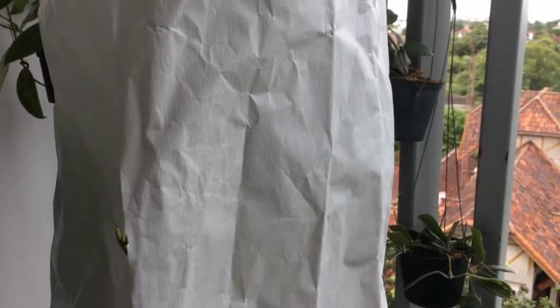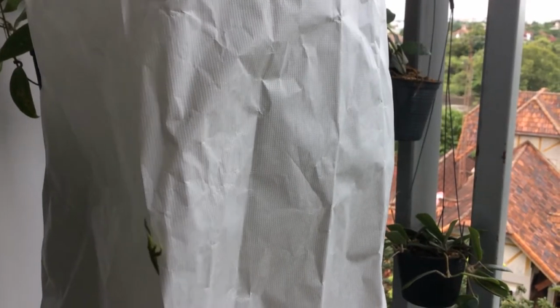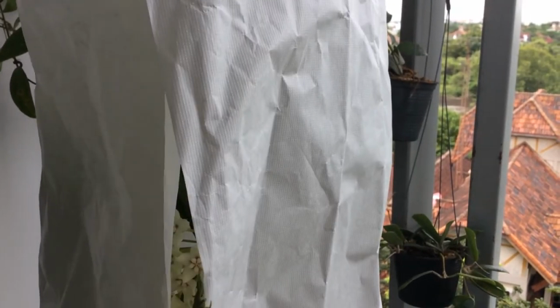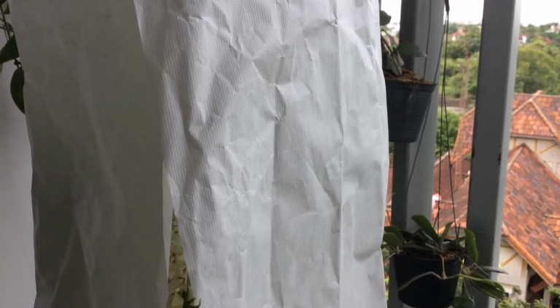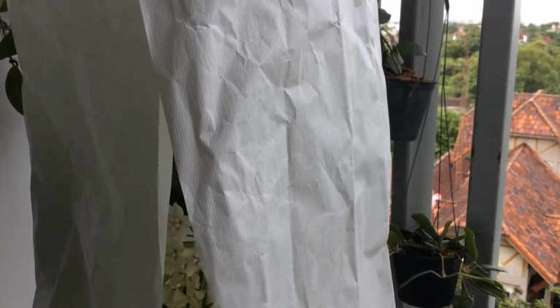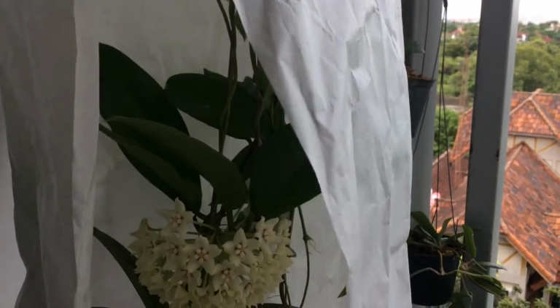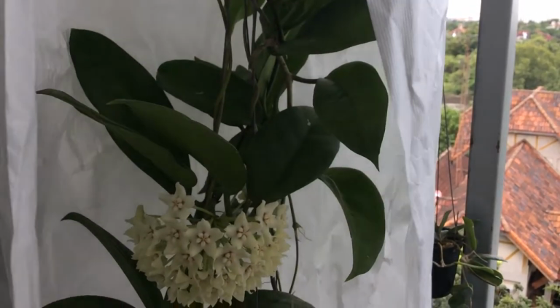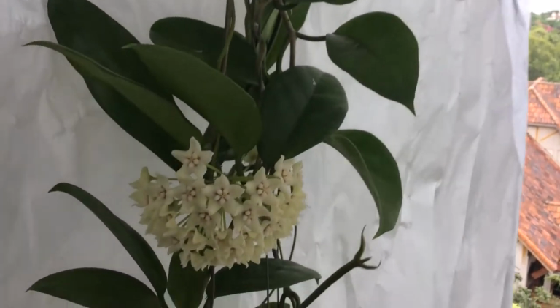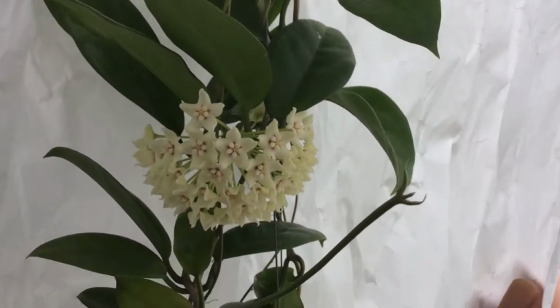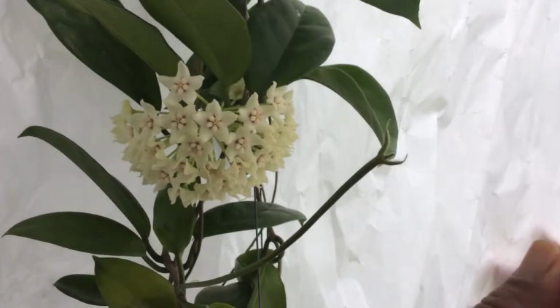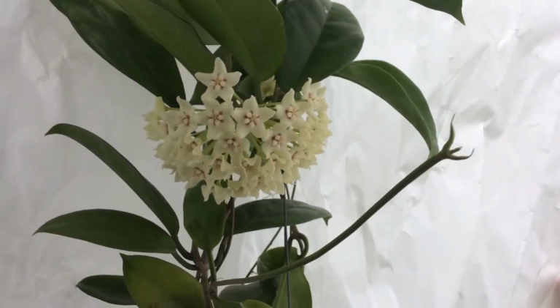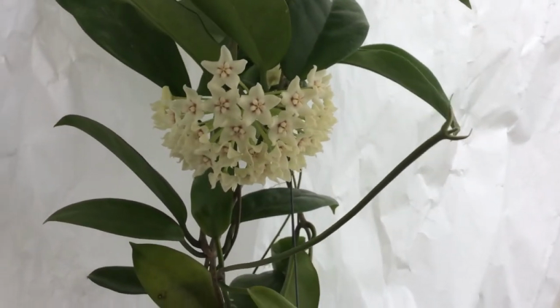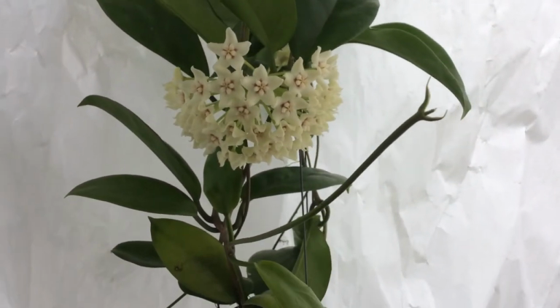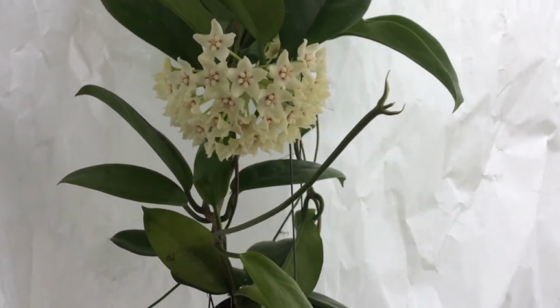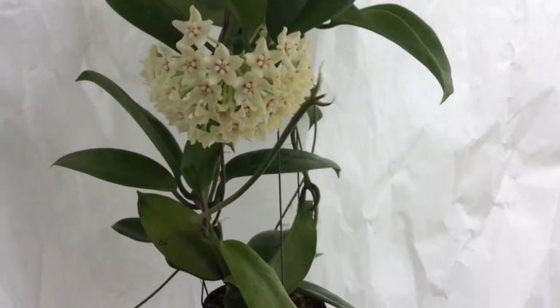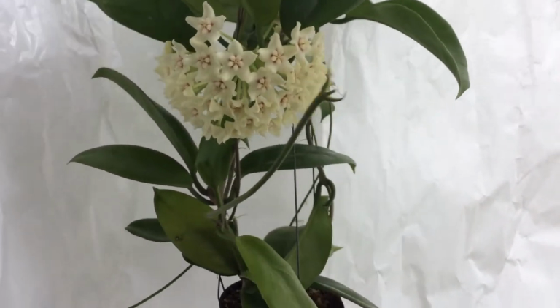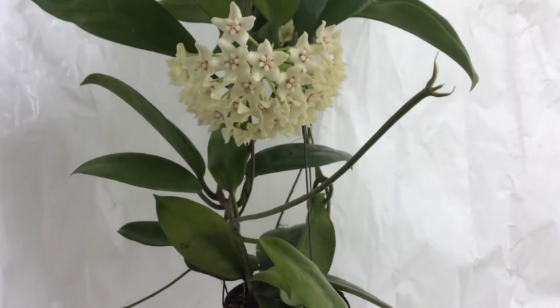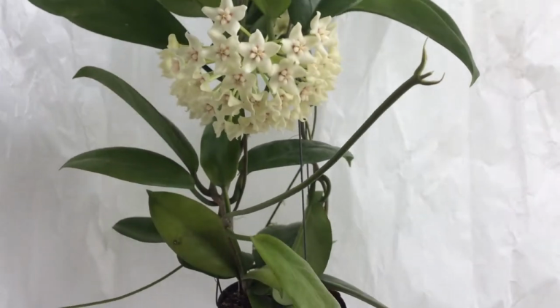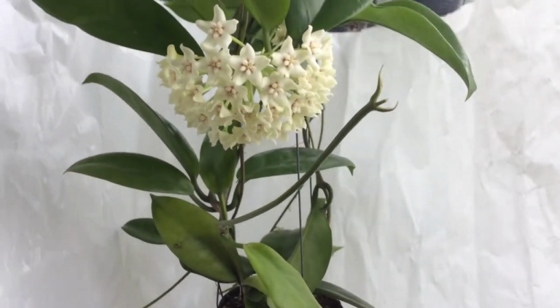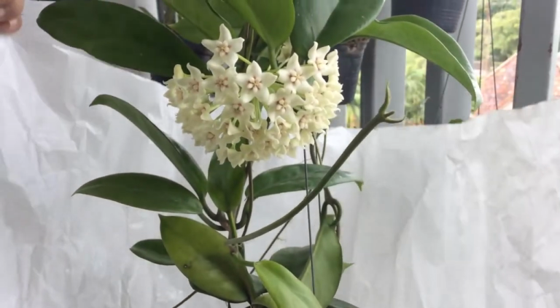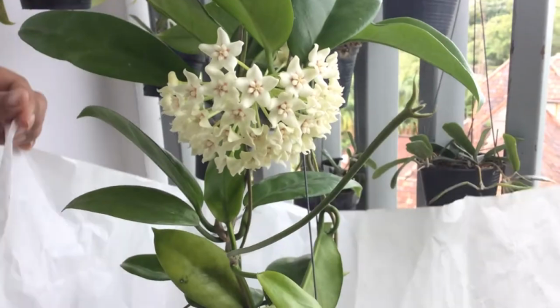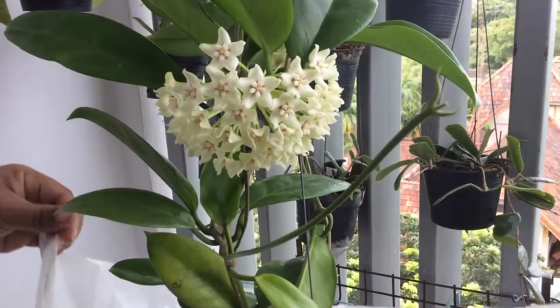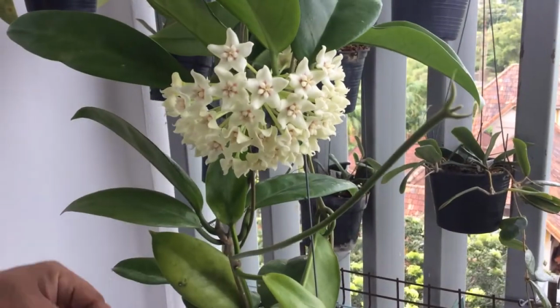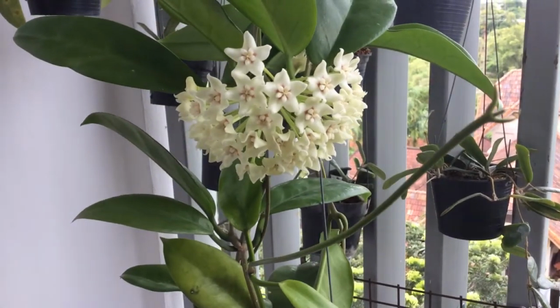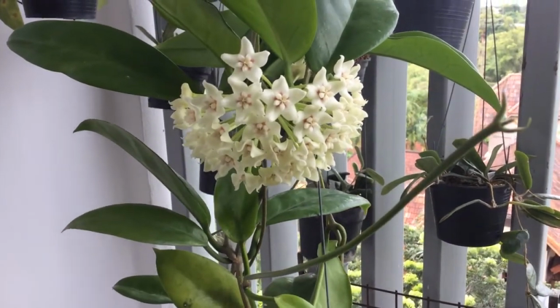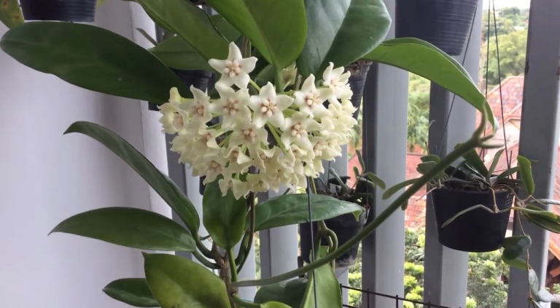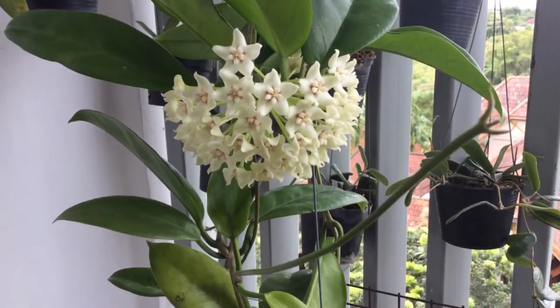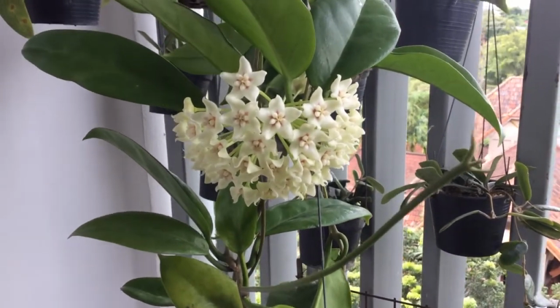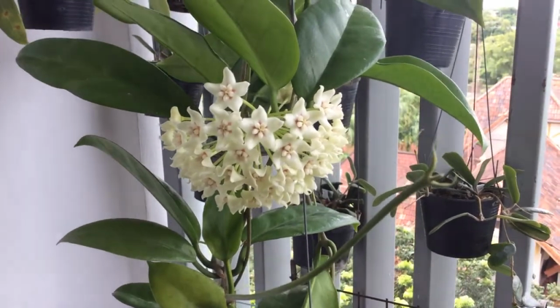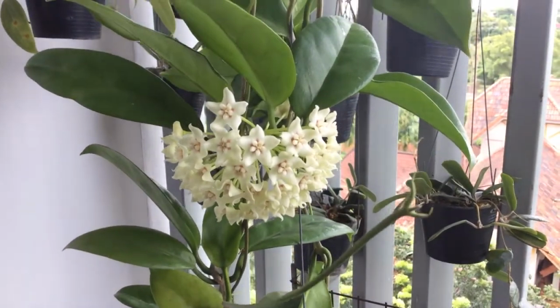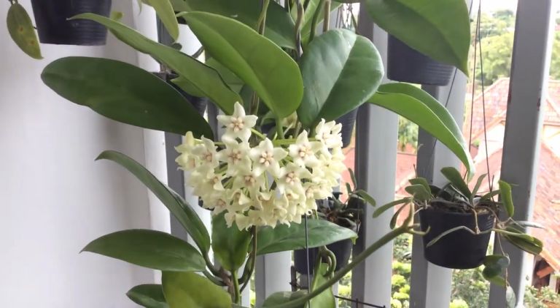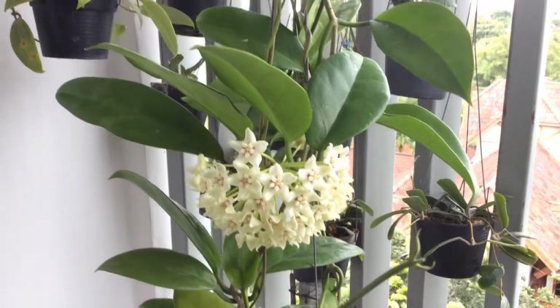Hello, this is Bo. I hope you are having a fantastic day. Today I would like to introduce to you my newly acquired Hoya — Hoya Australis UT209.